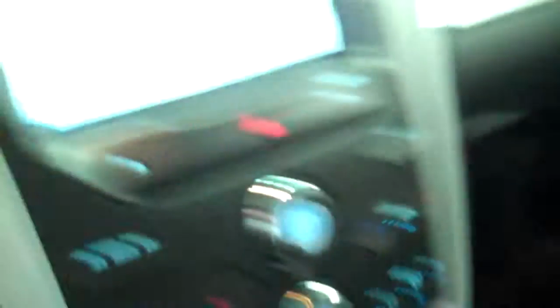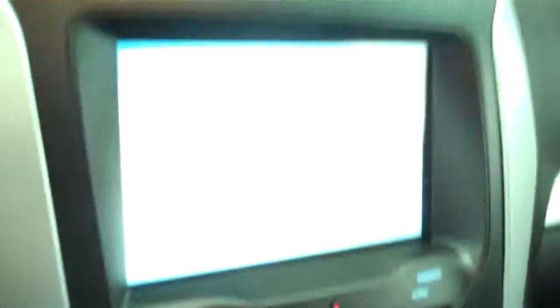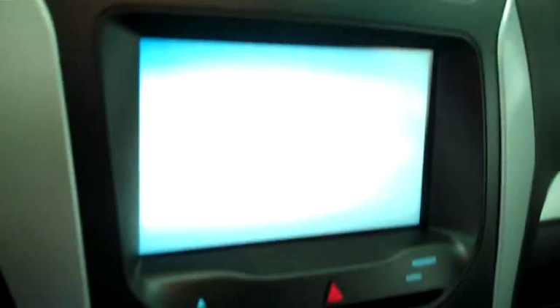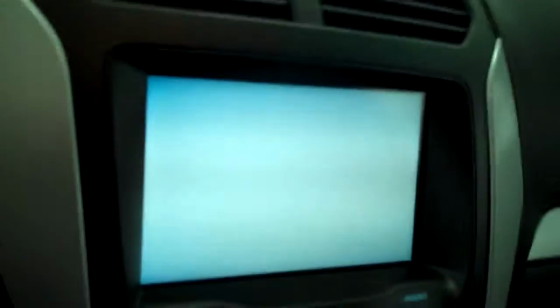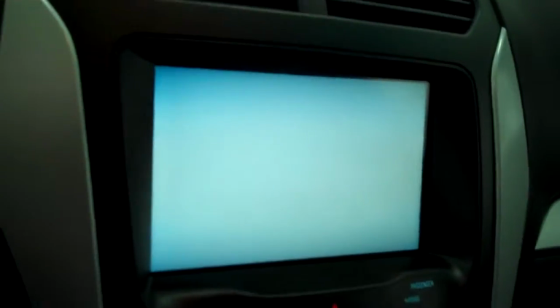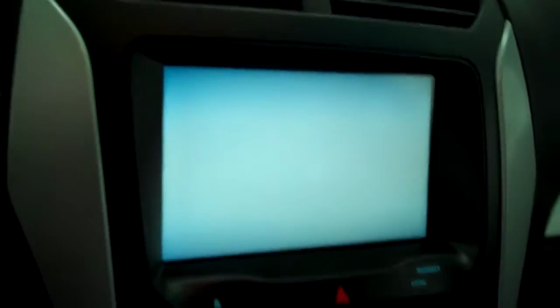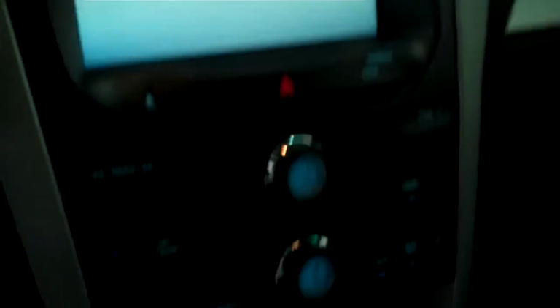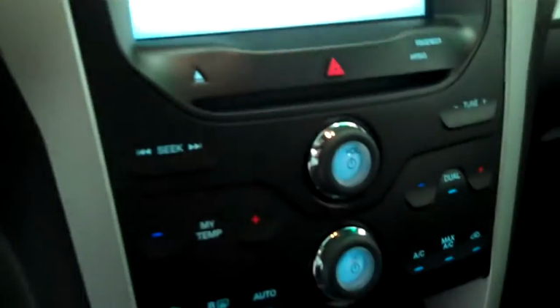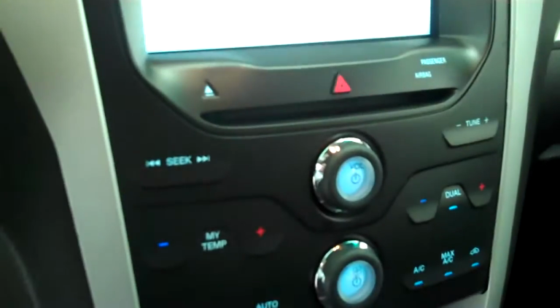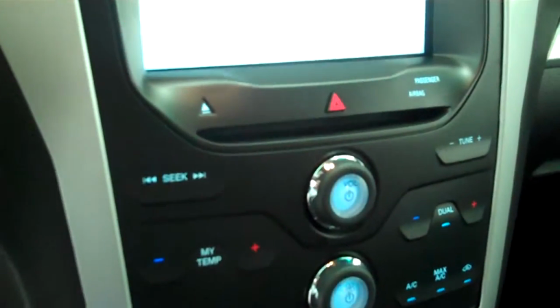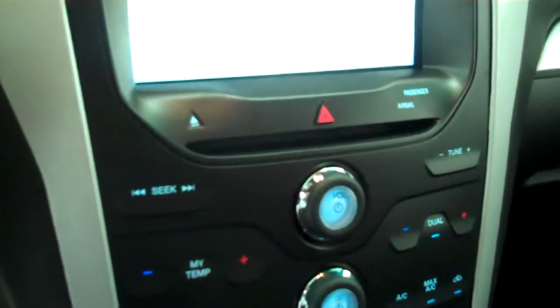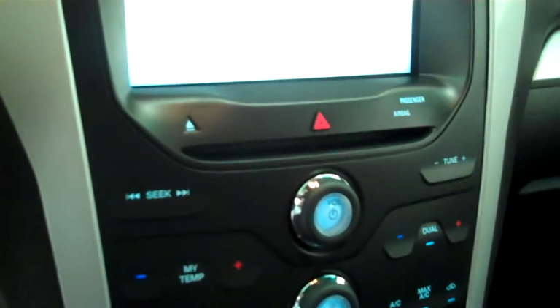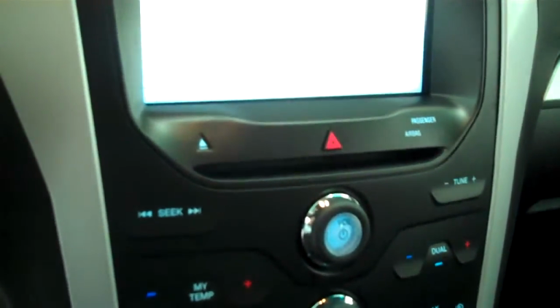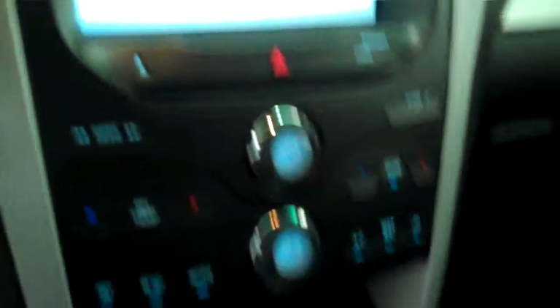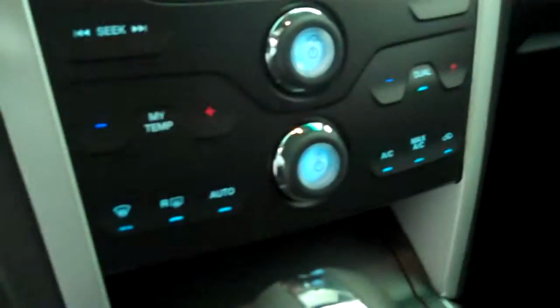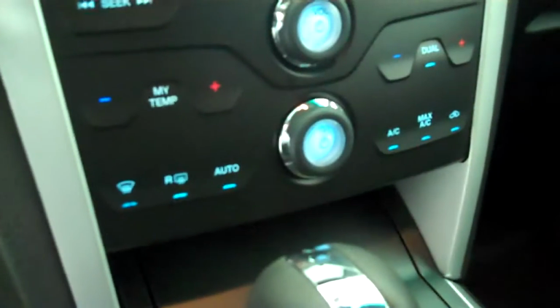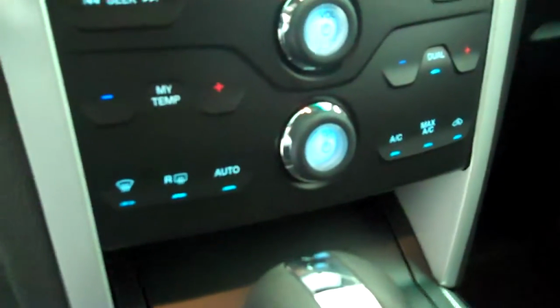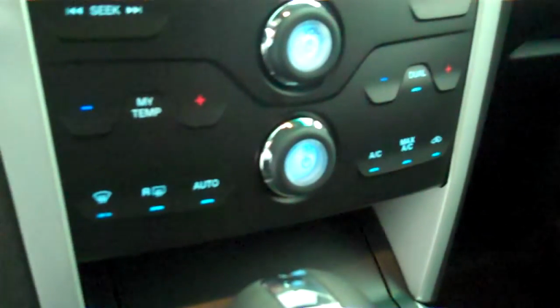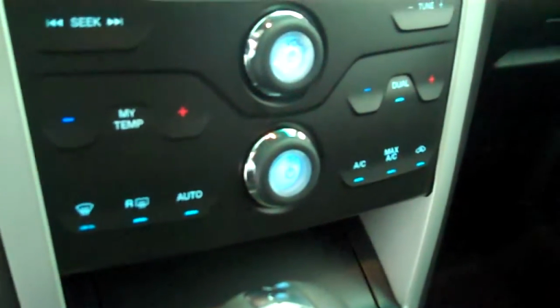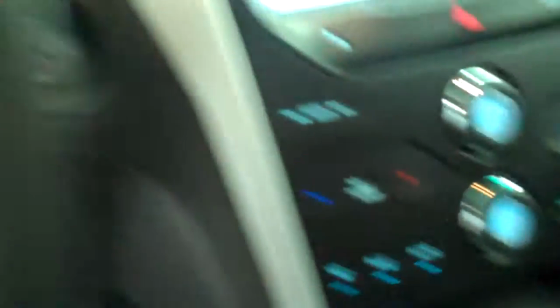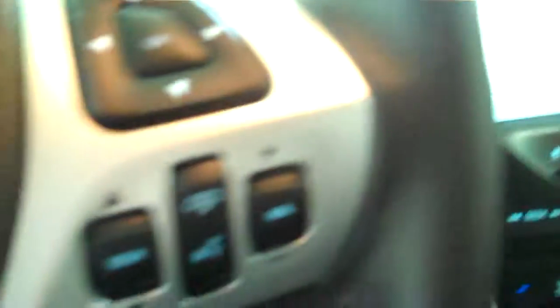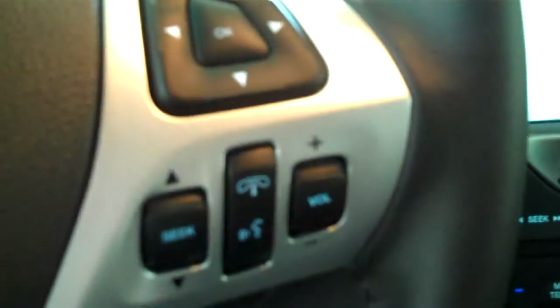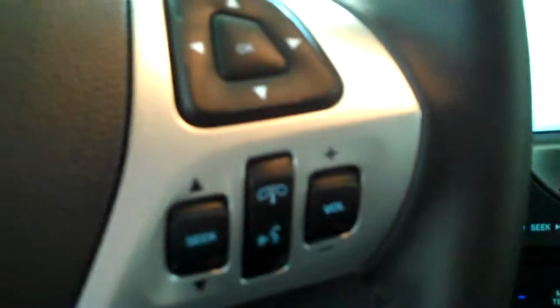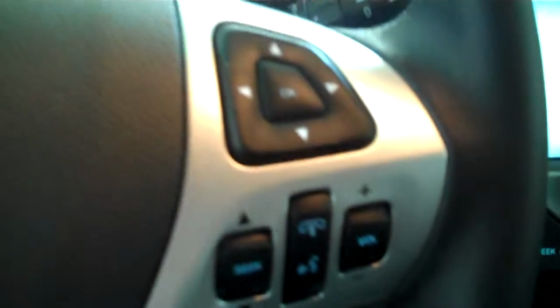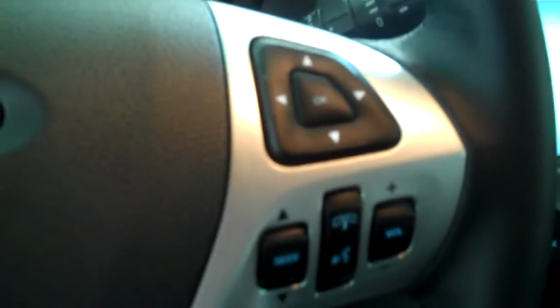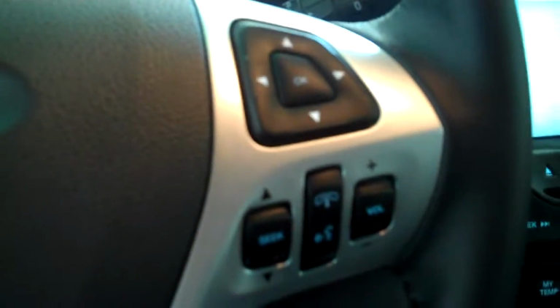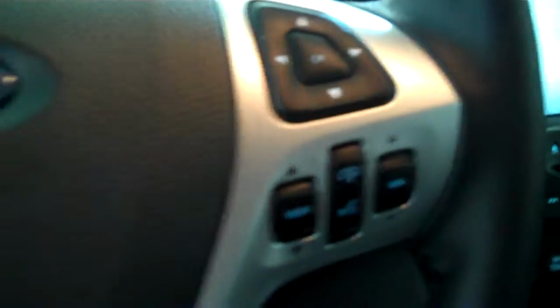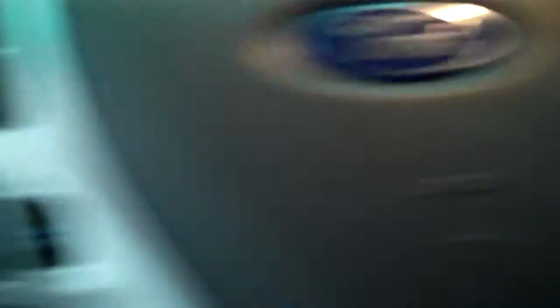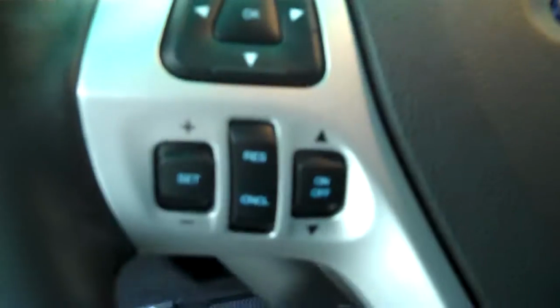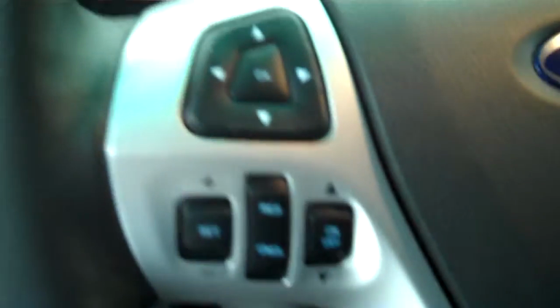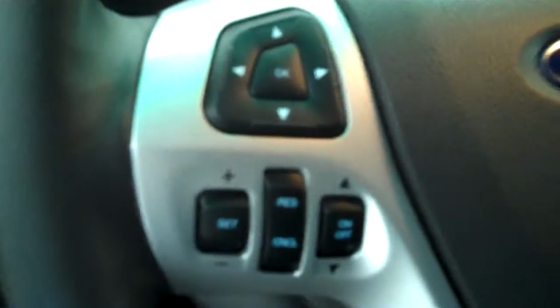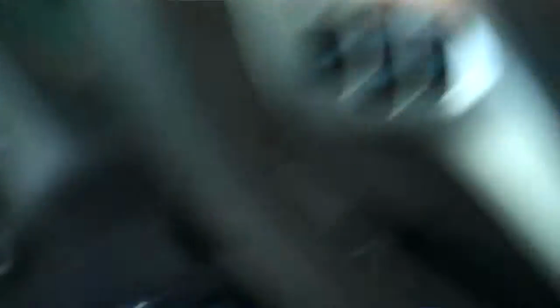It has a navigation system, backup camera, AM FM stereo radio with CD, automatic temperature control, volume control for the radio on the steering wheel, and cruise control.